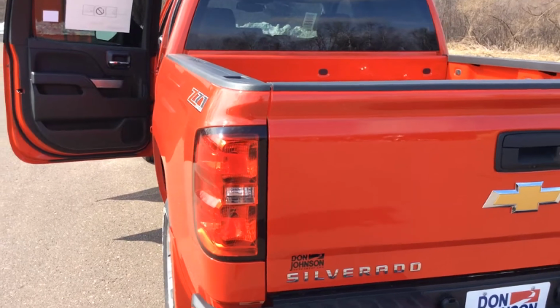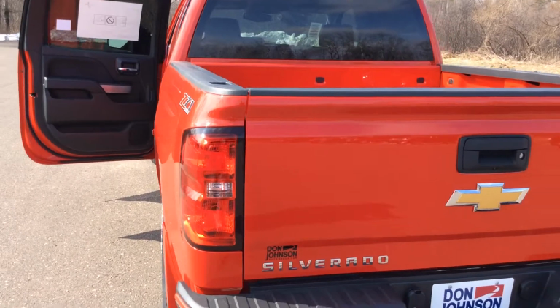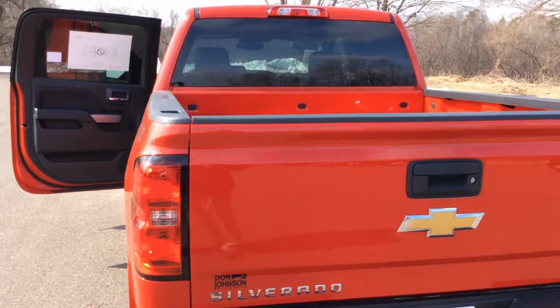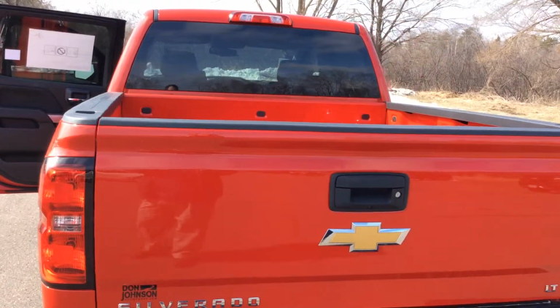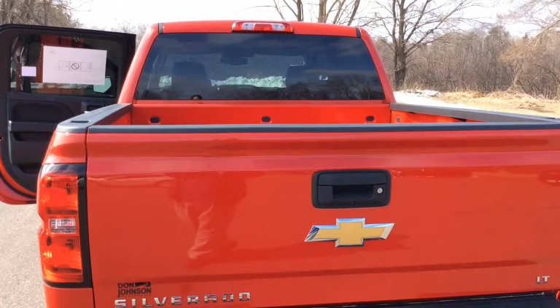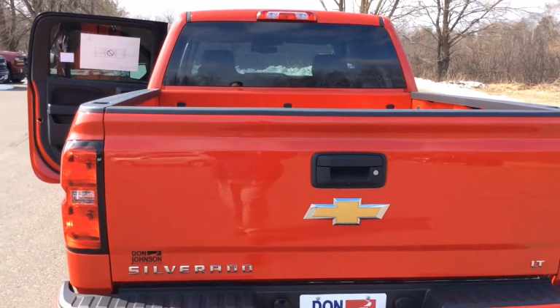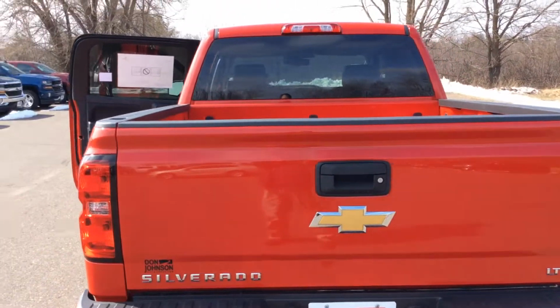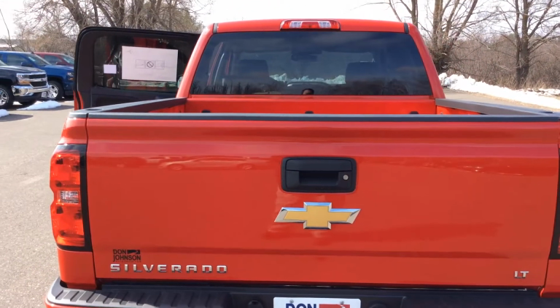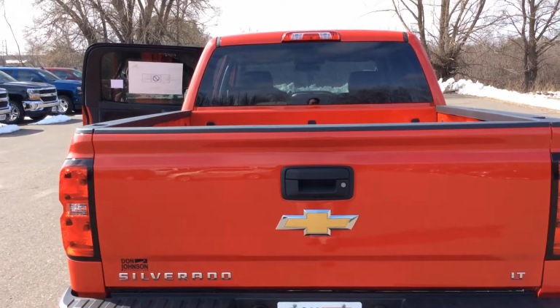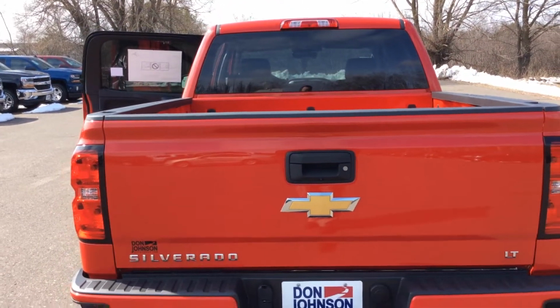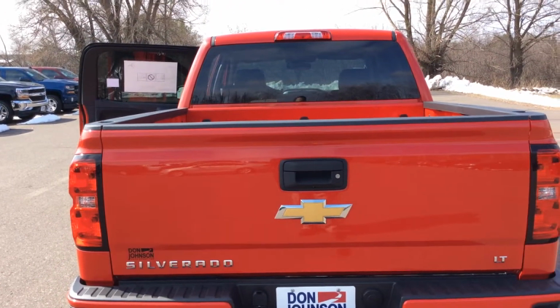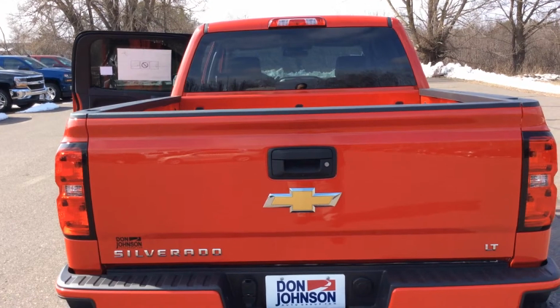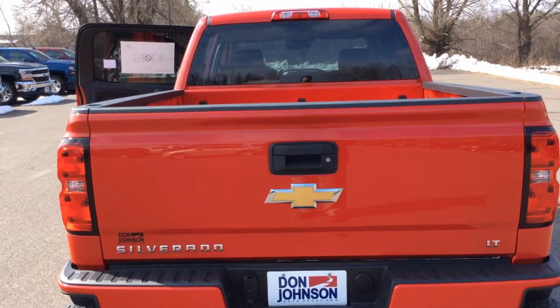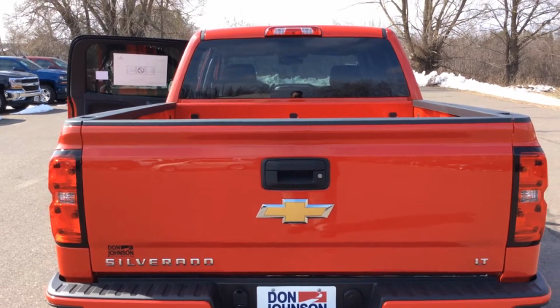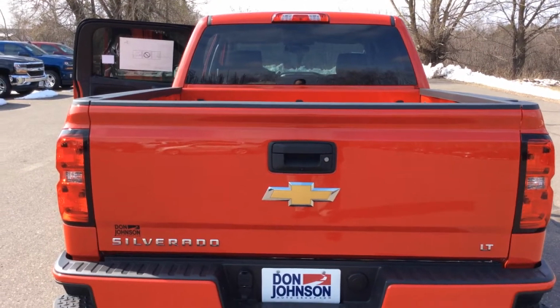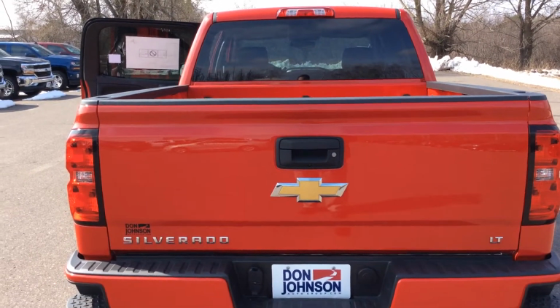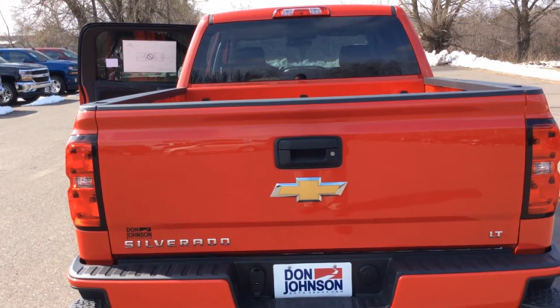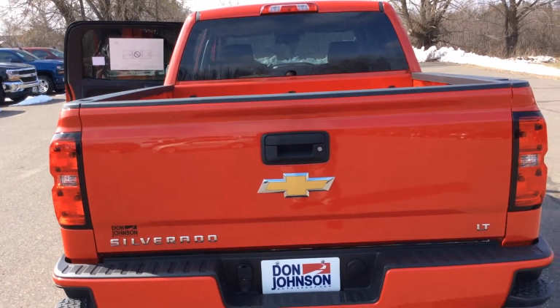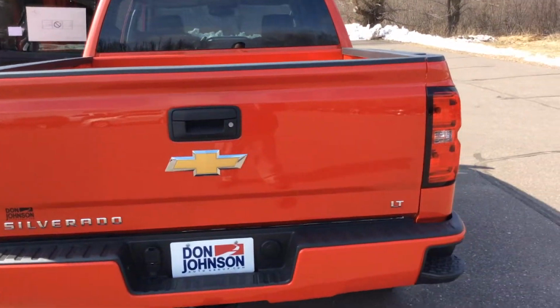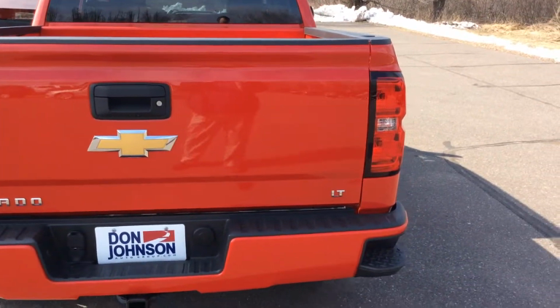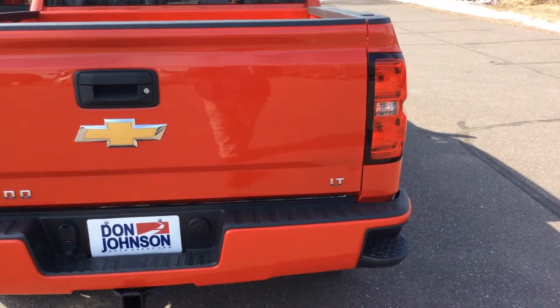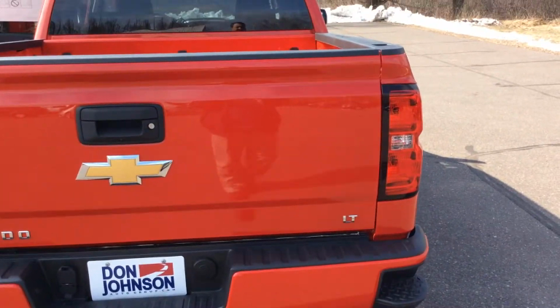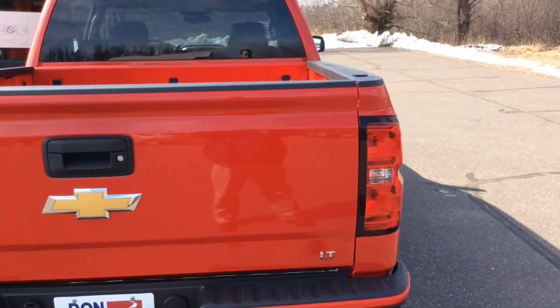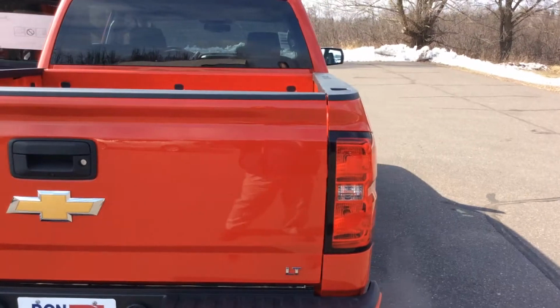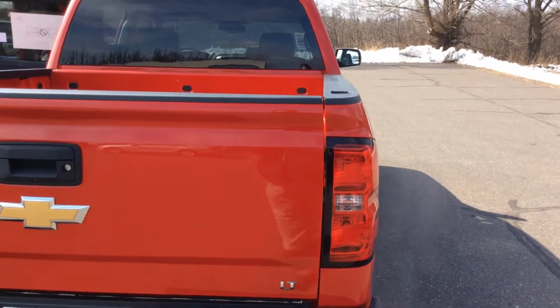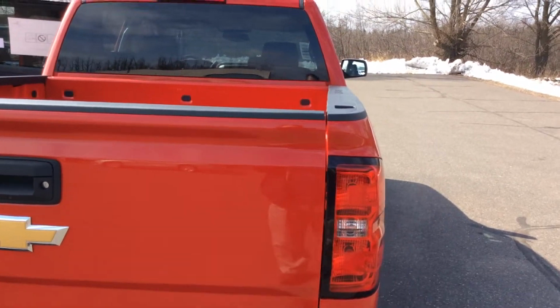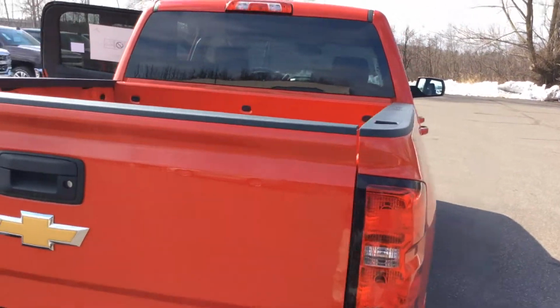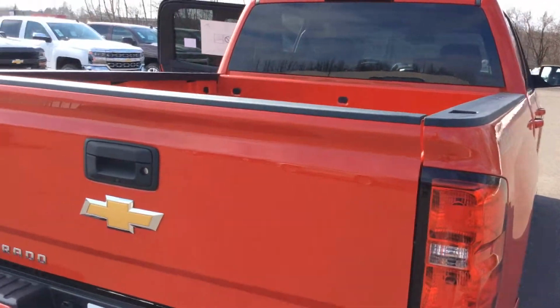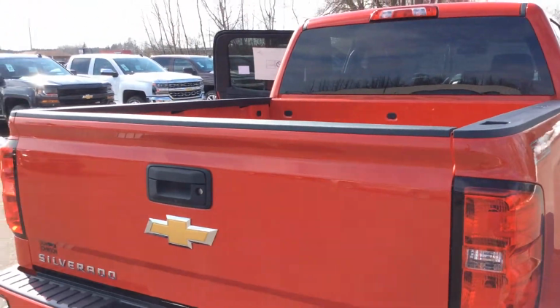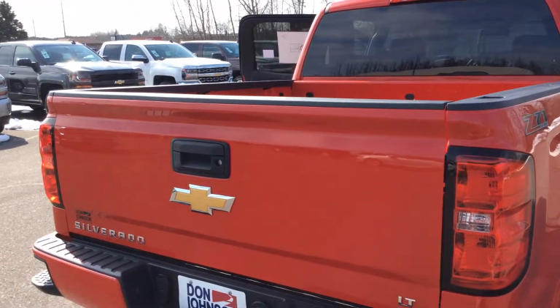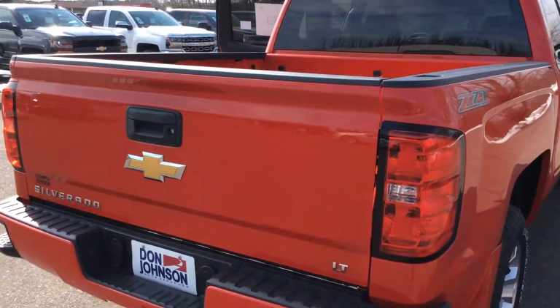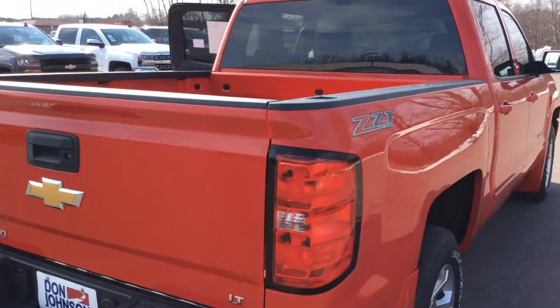Another feature is when you lock the doors, the tailgate will lock with the remote. The assist steps are built into the bumper with the larger stake pockets to put your hand in there. Easy lift, easy lower tailgate.